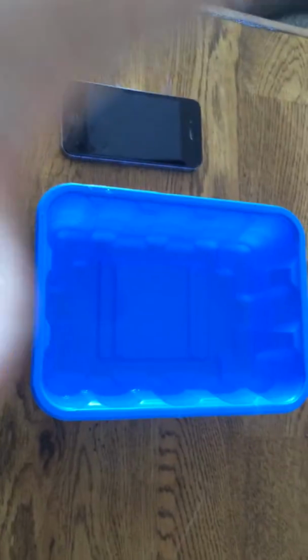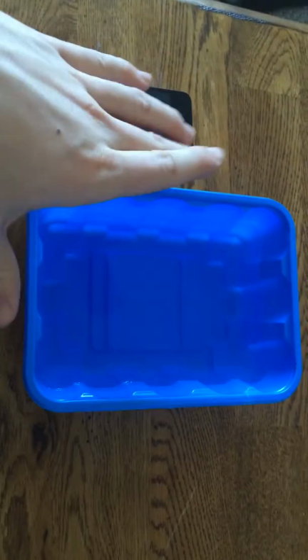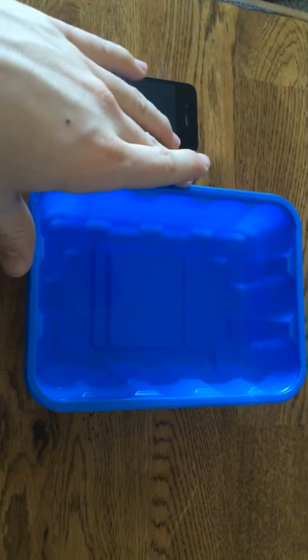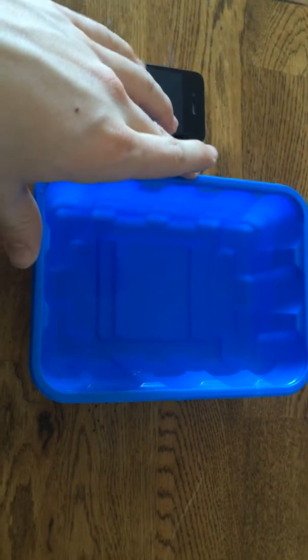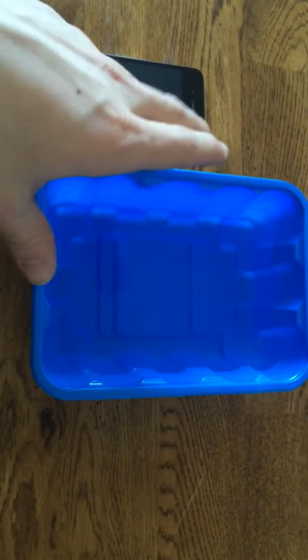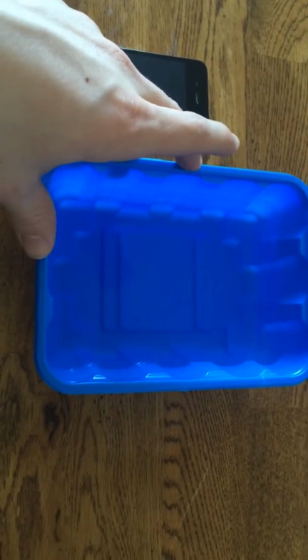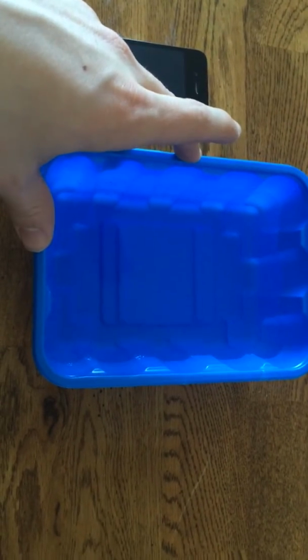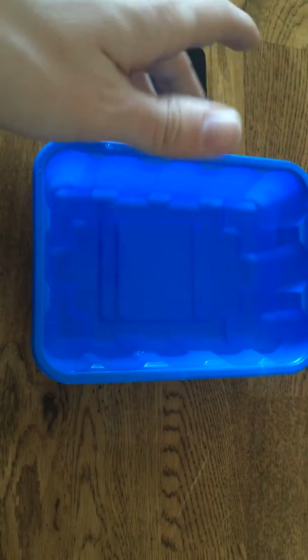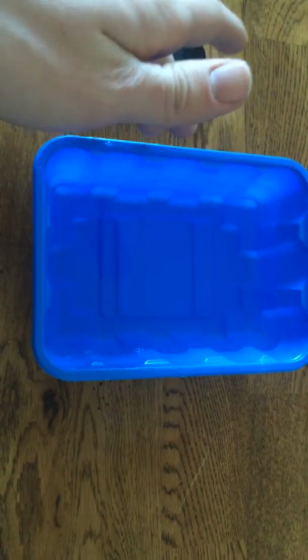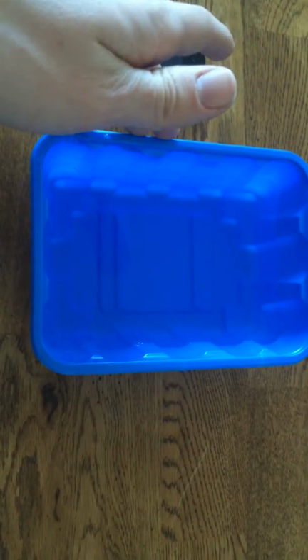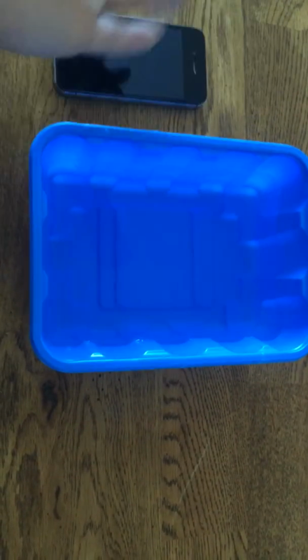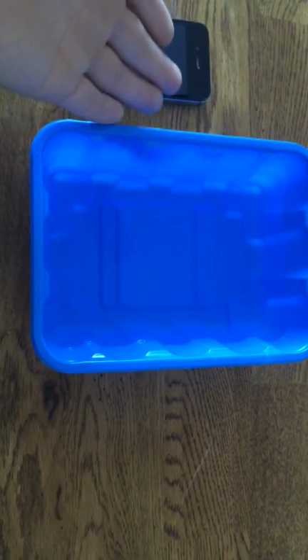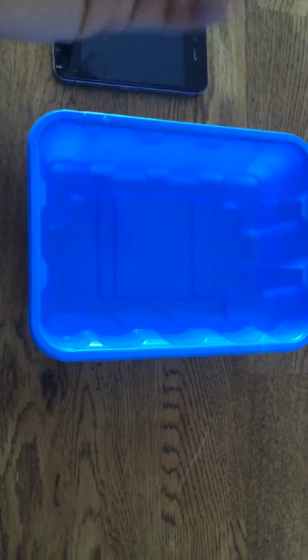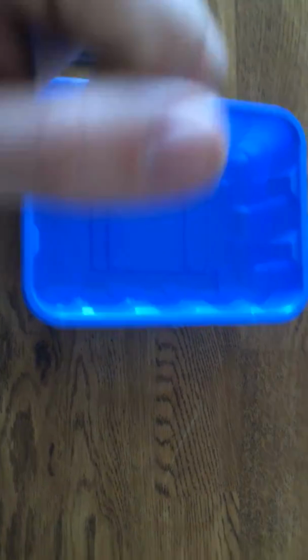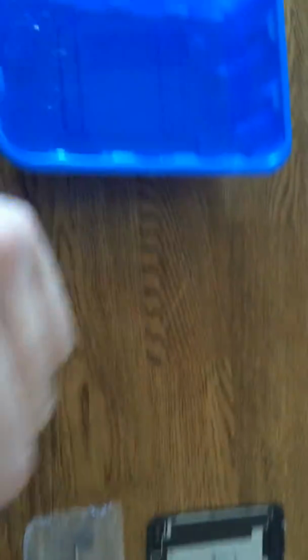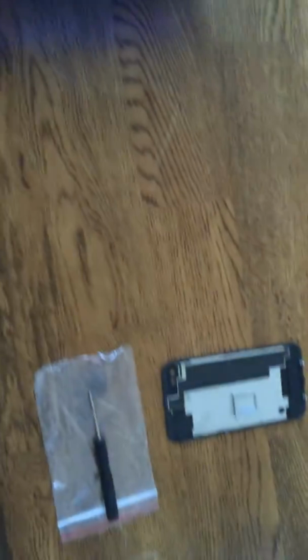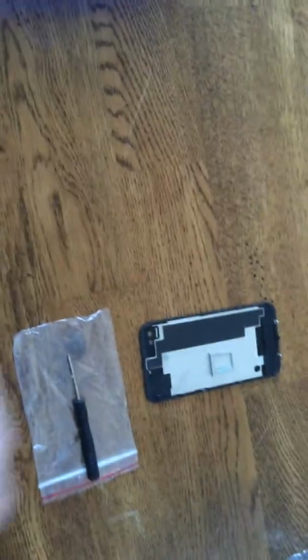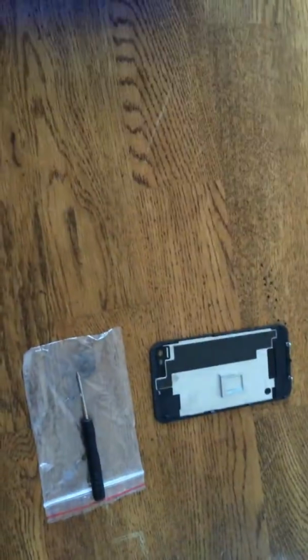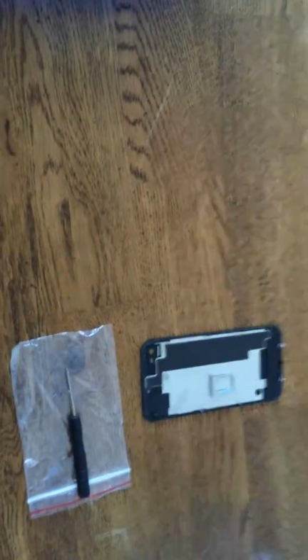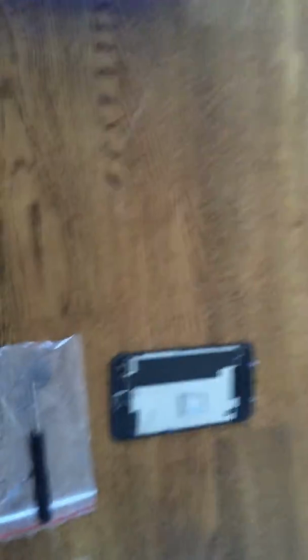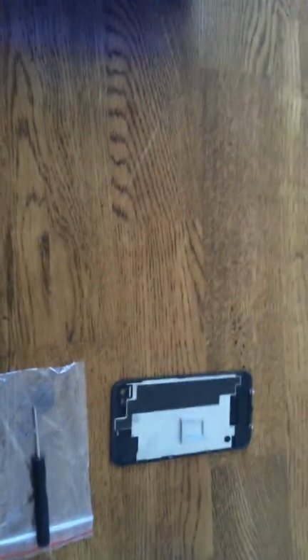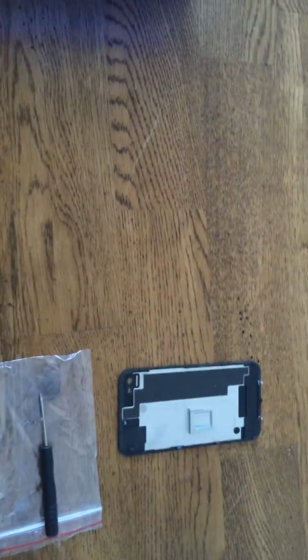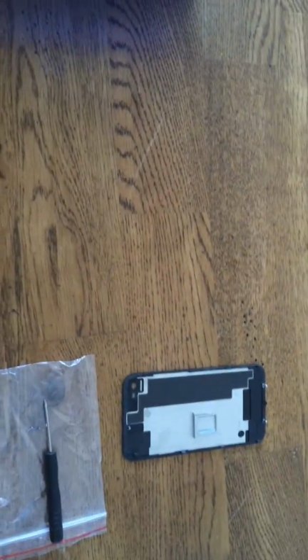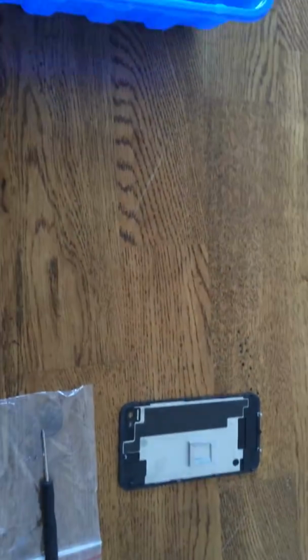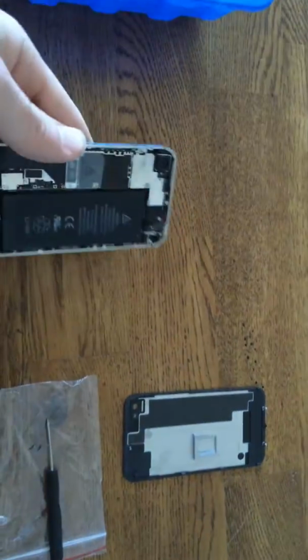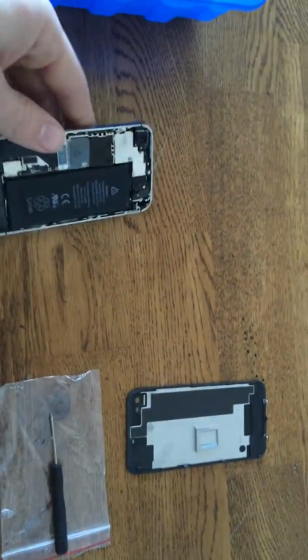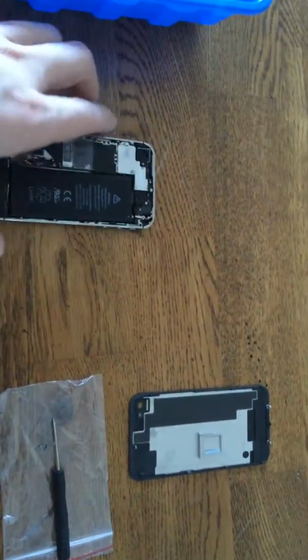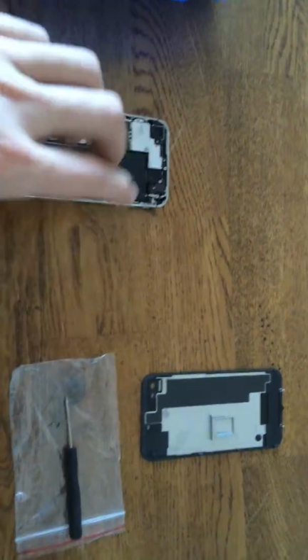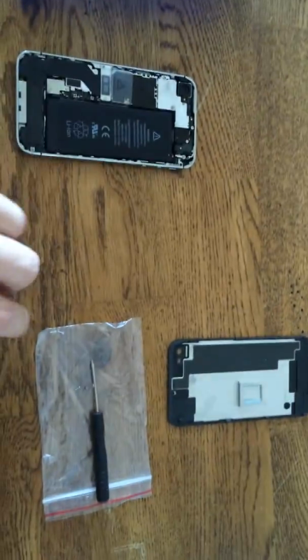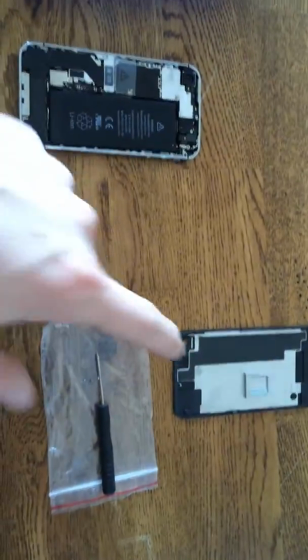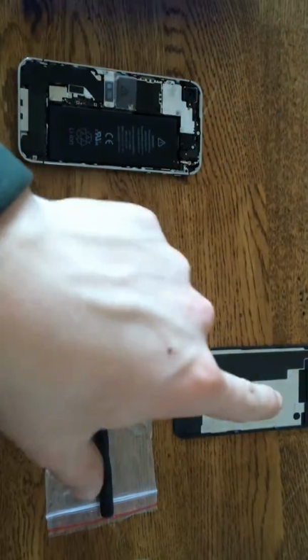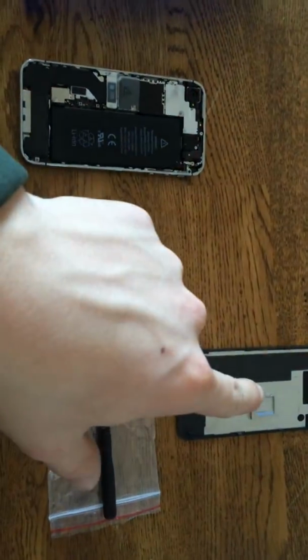What we got here is a tub of flex seal — this tub is flex seal. What we have over here is the back of the phone; as you can see, we took it off. We also took off the SIM card.